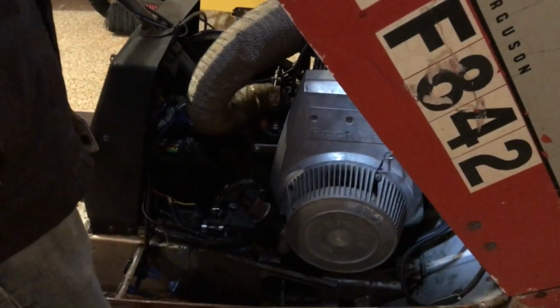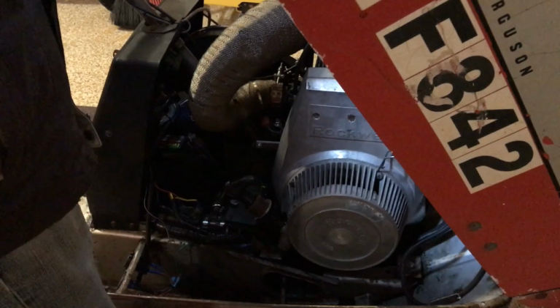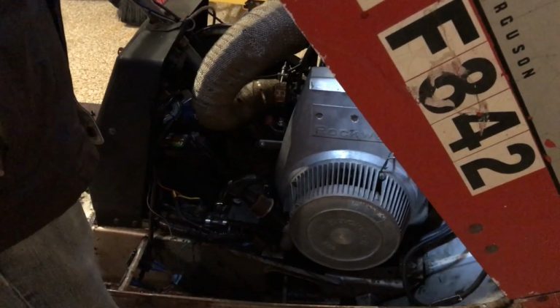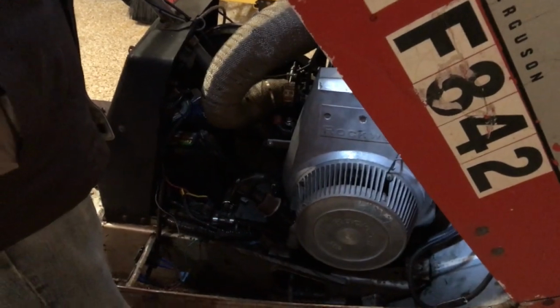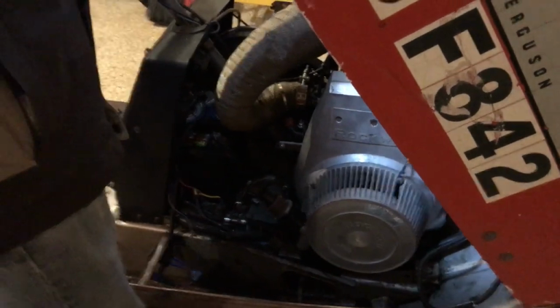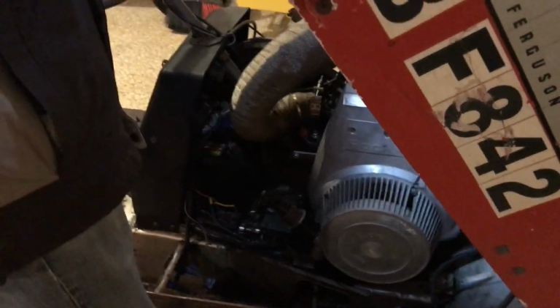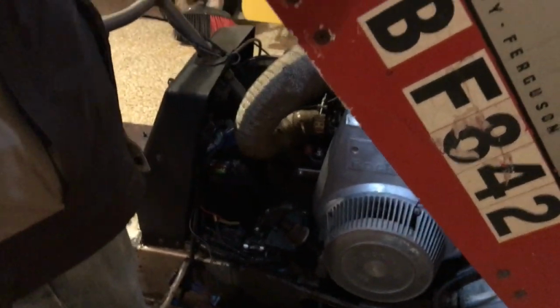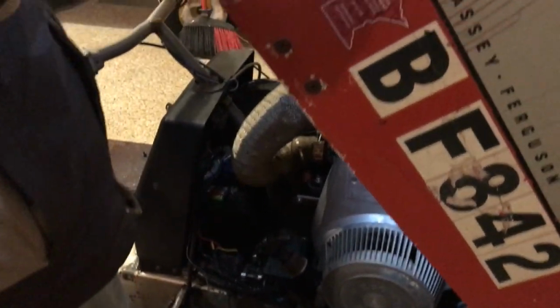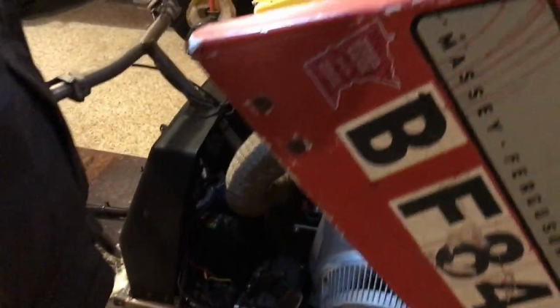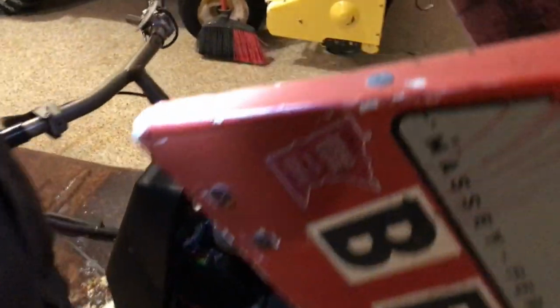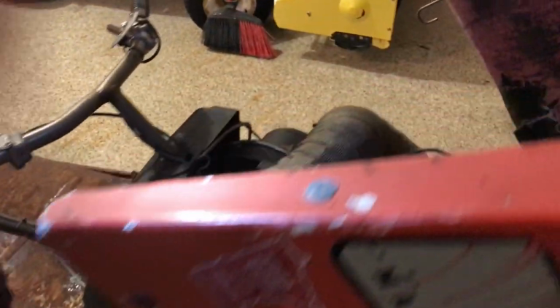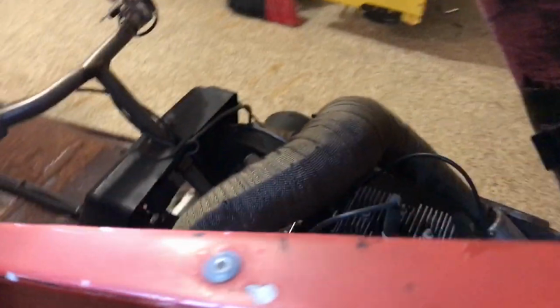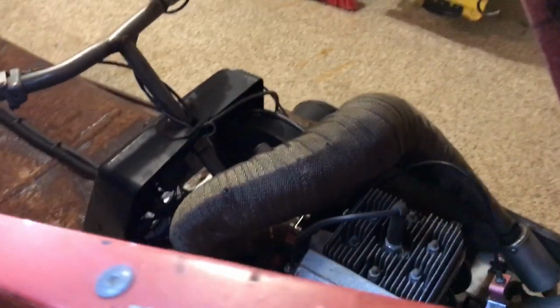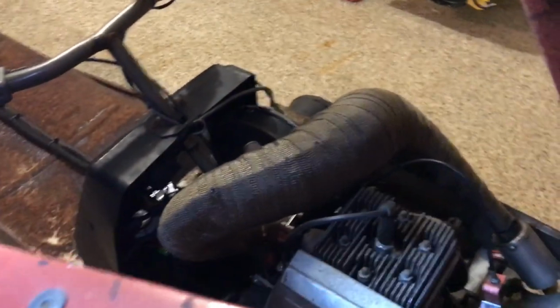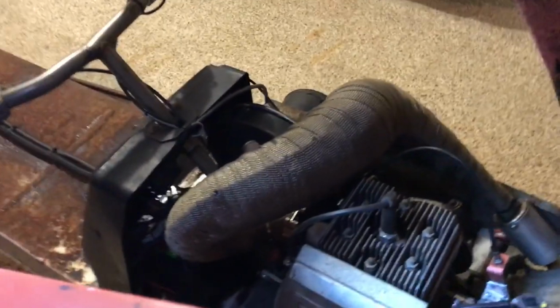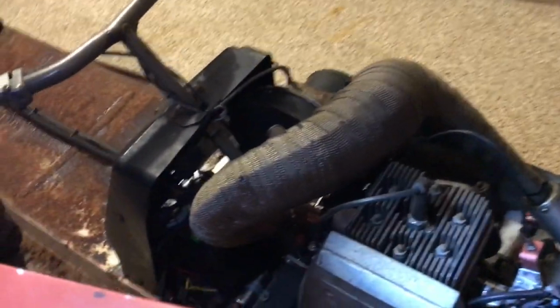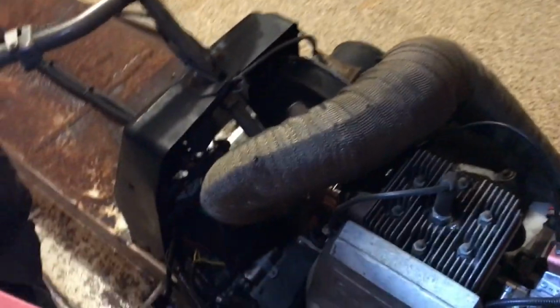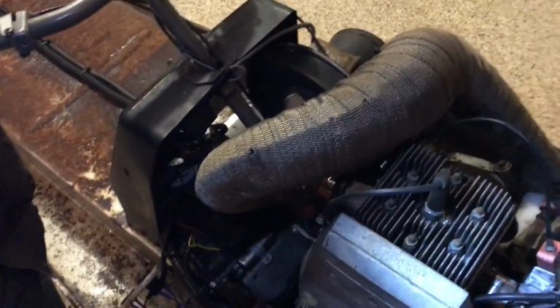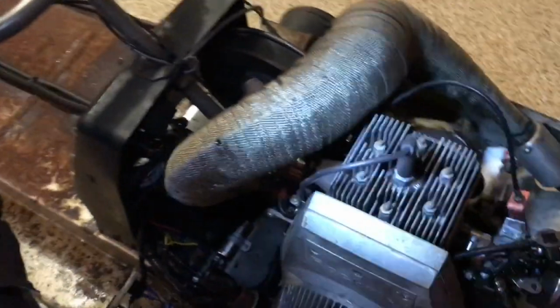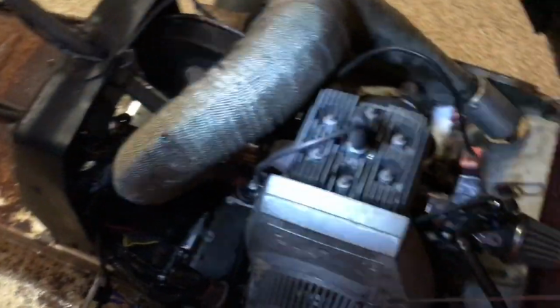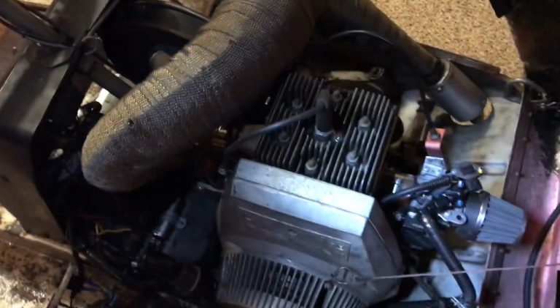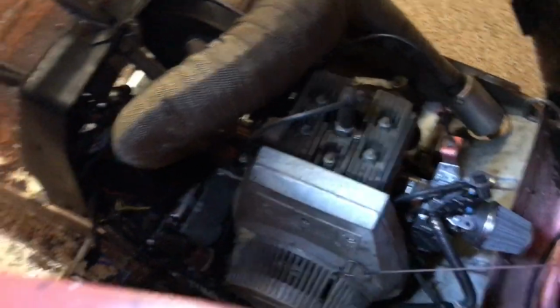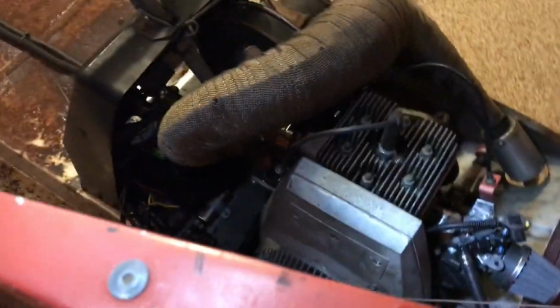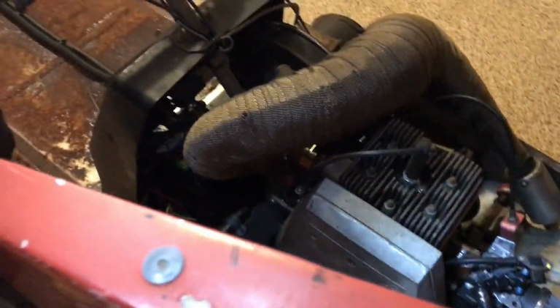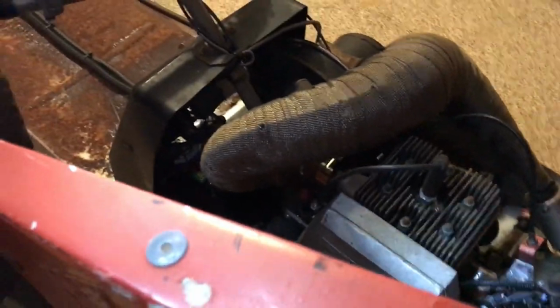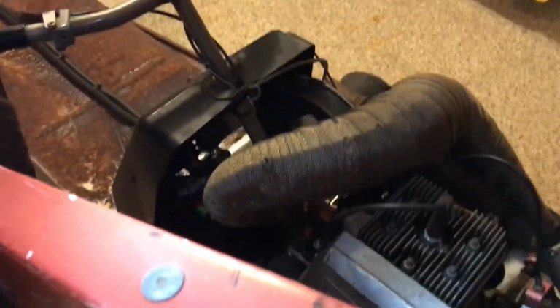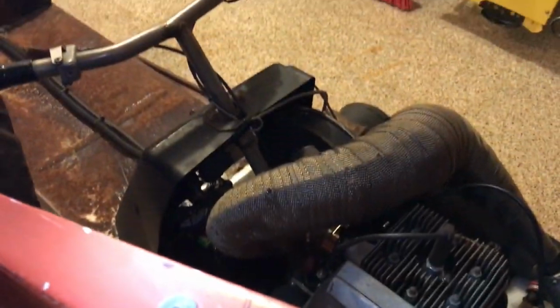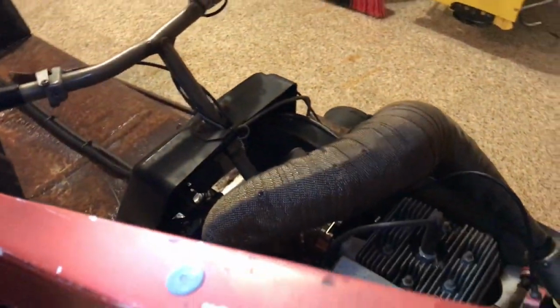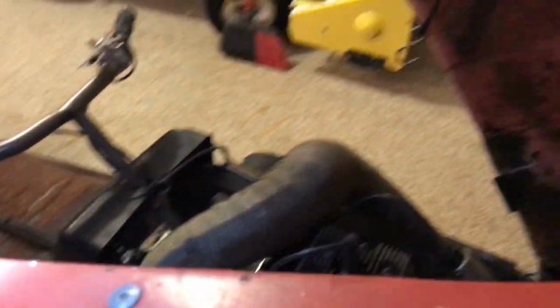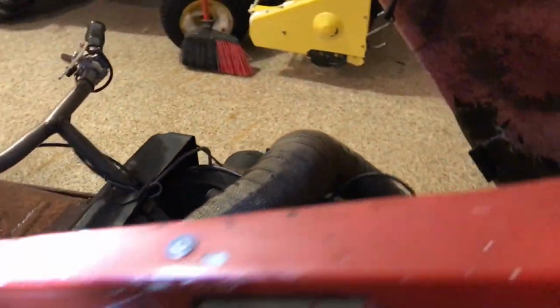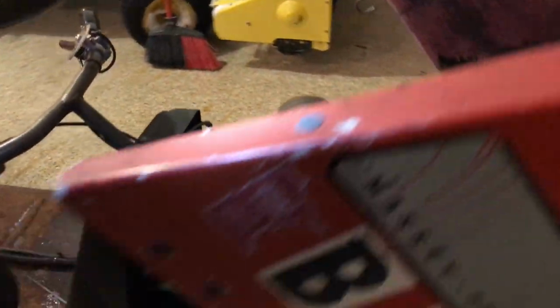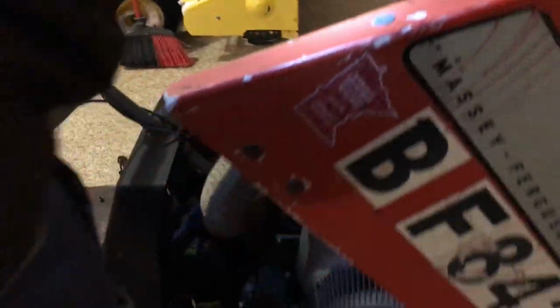Why would turbo be relevant? It's not. Future plans, perhaps? Definitely not. I don't even like turbos.